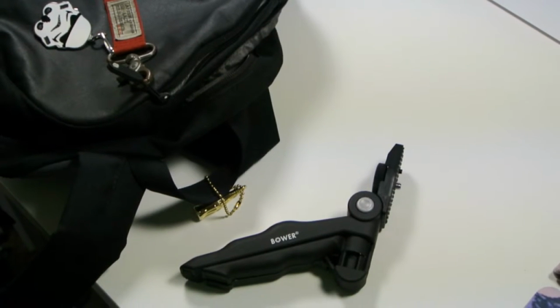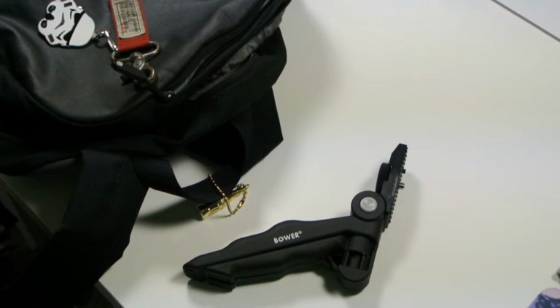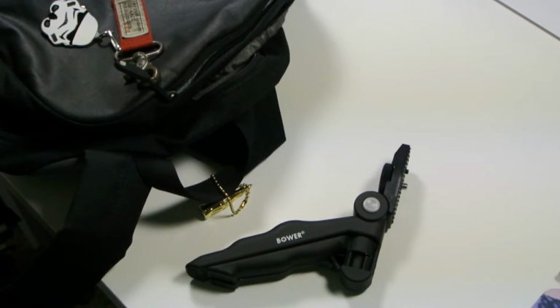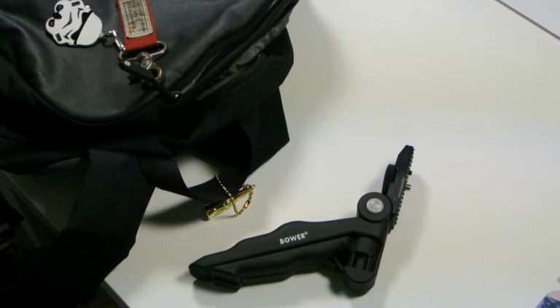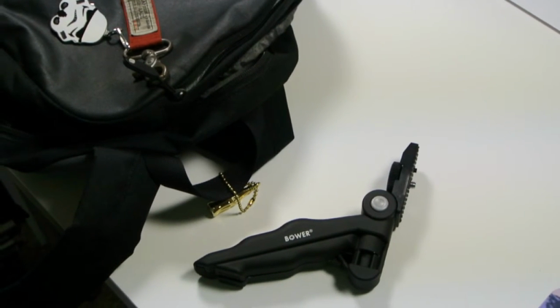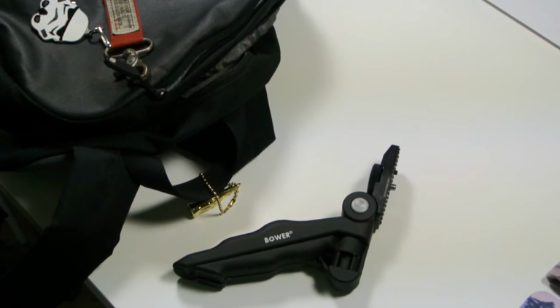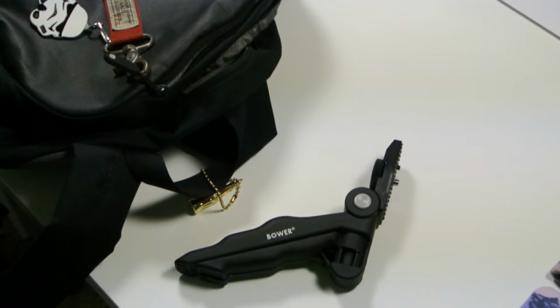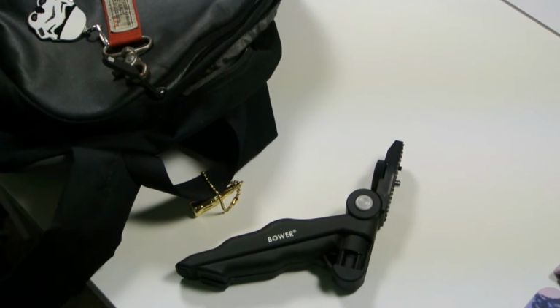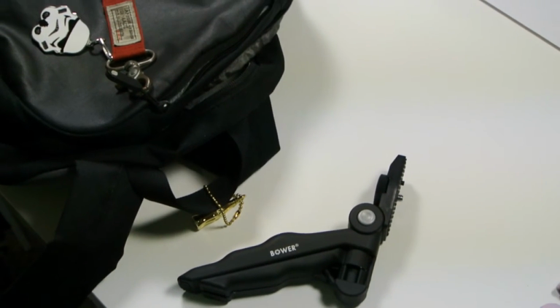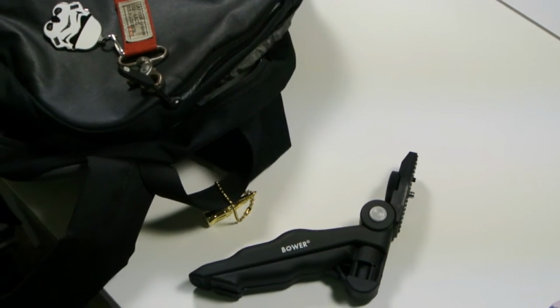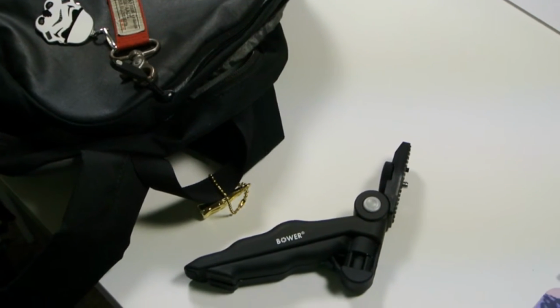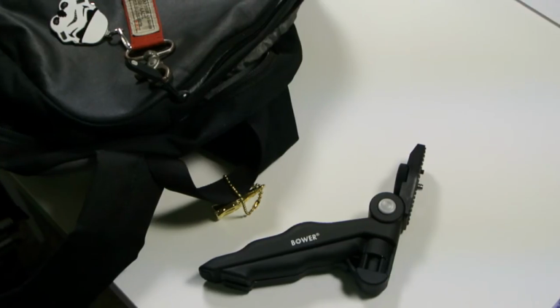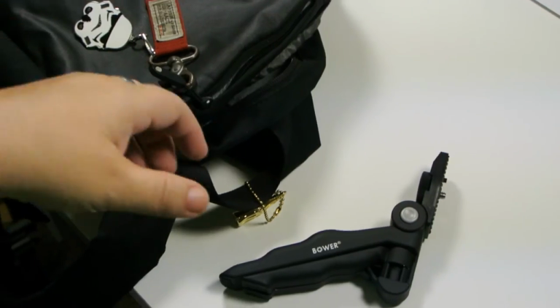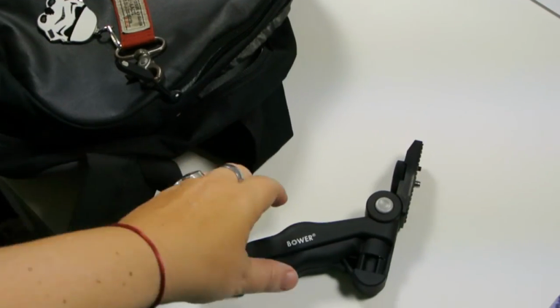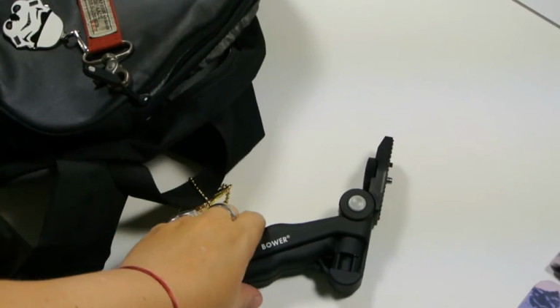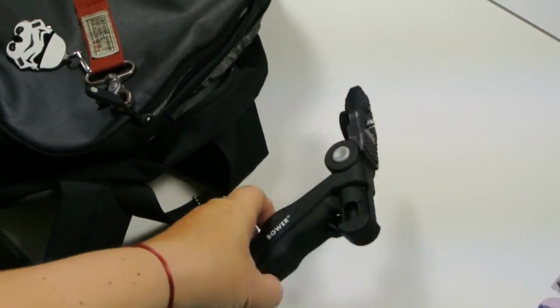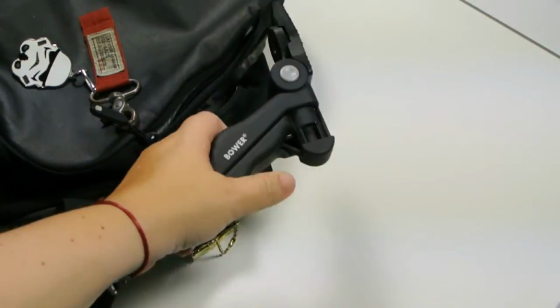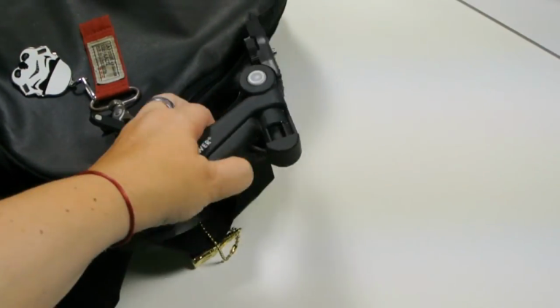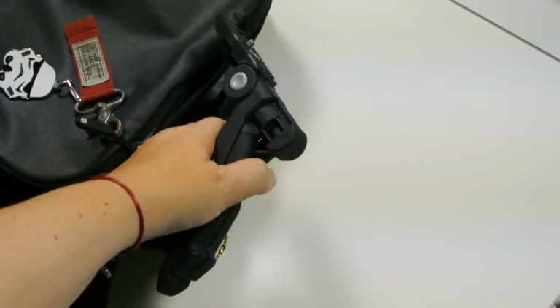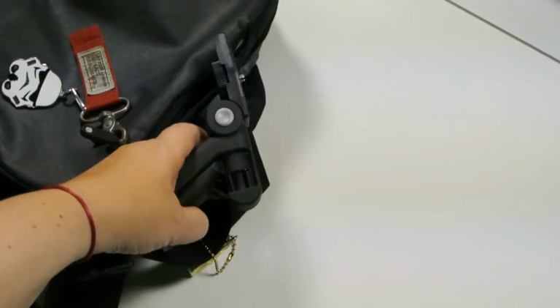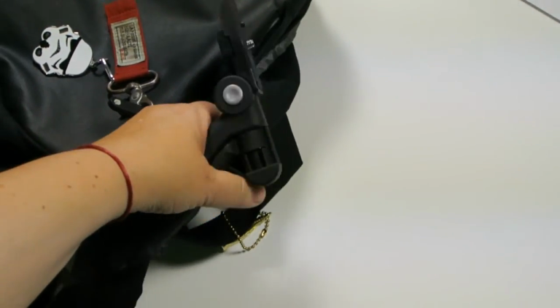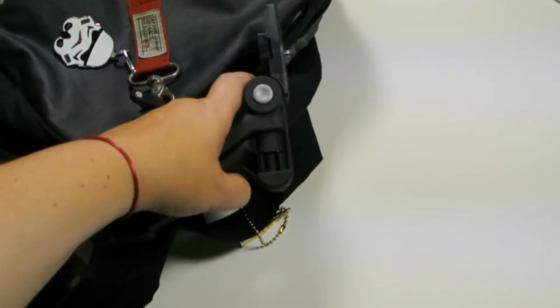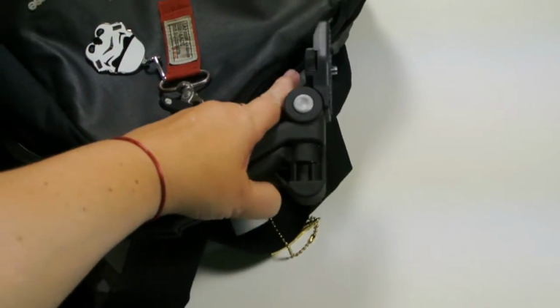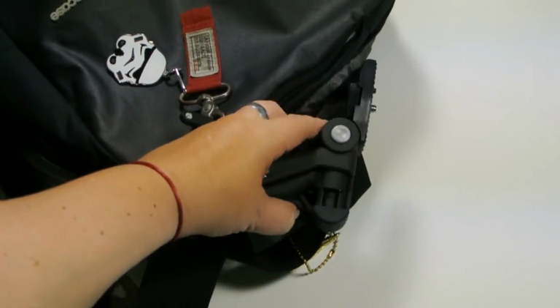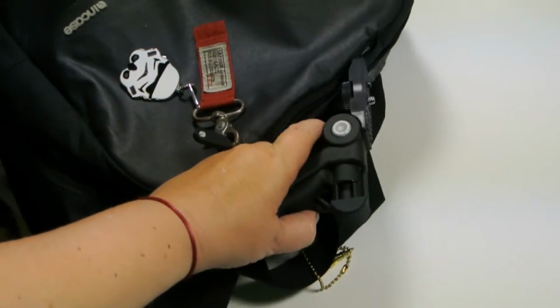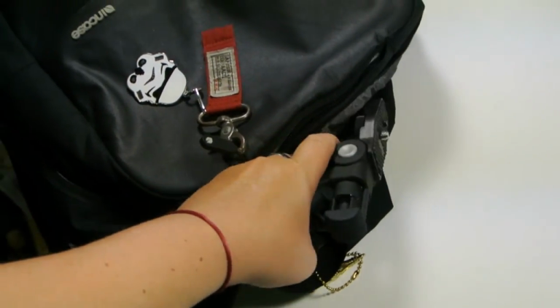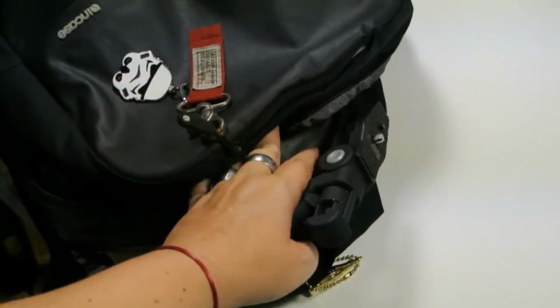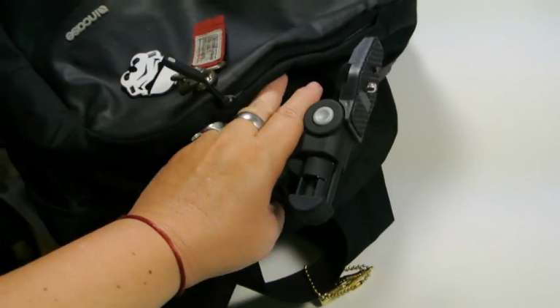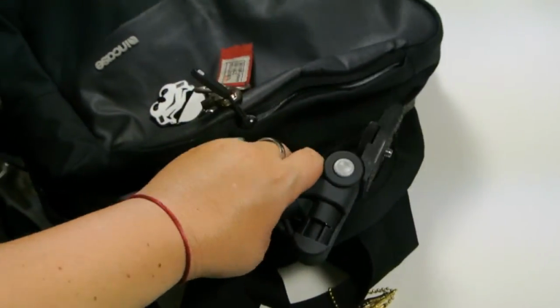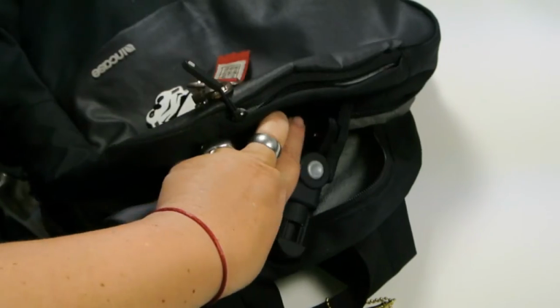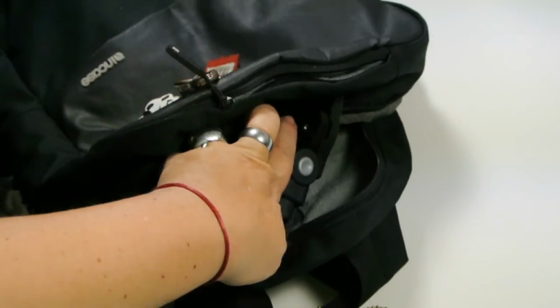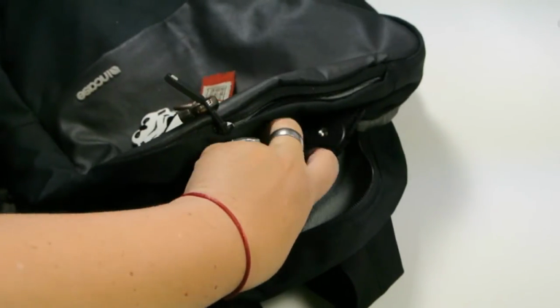Not only is it ergonomic but it is small and compact so I can carry it in my bag no problem. I will always be ready with my camera to shoot a video.